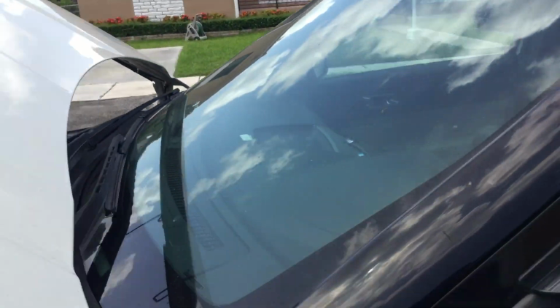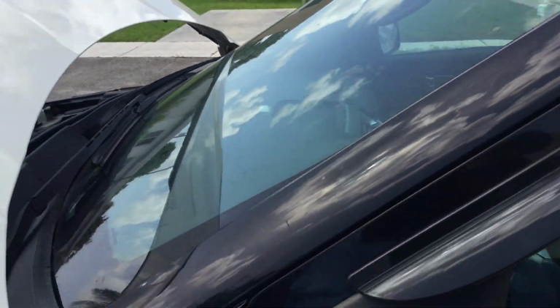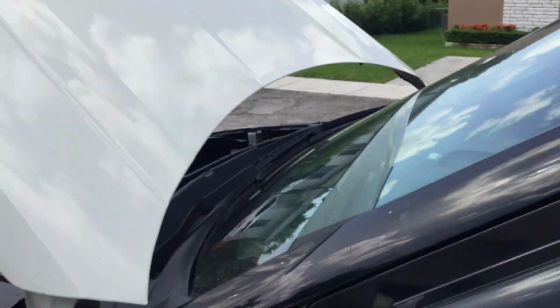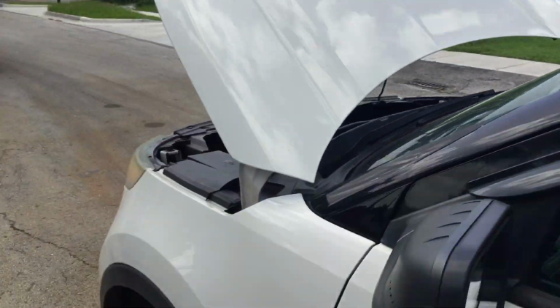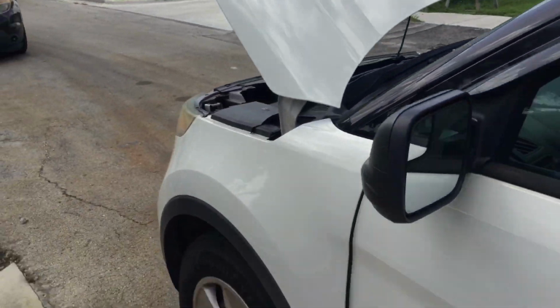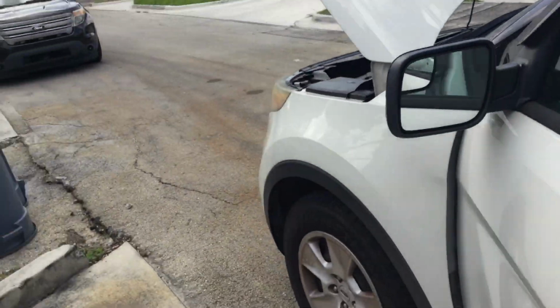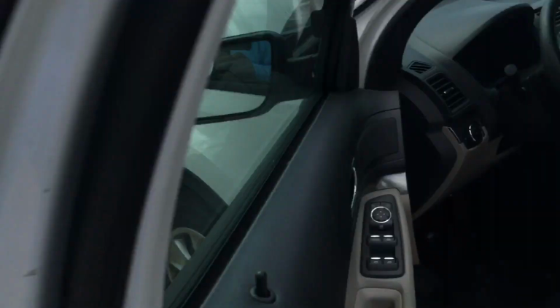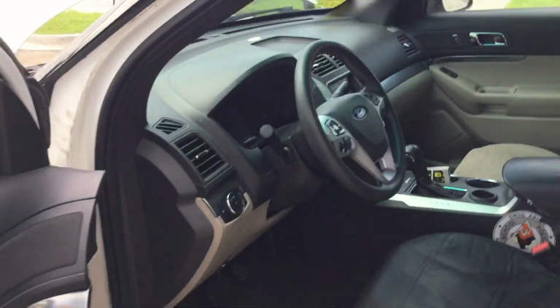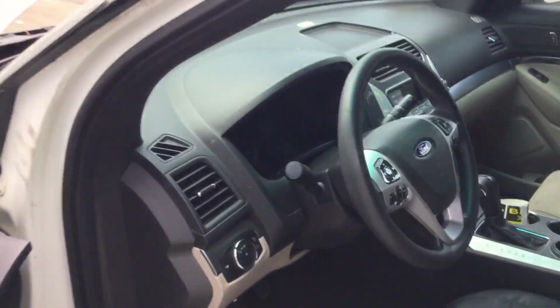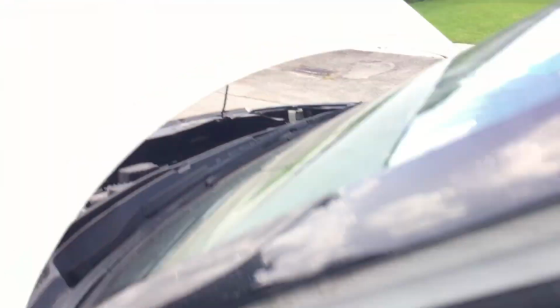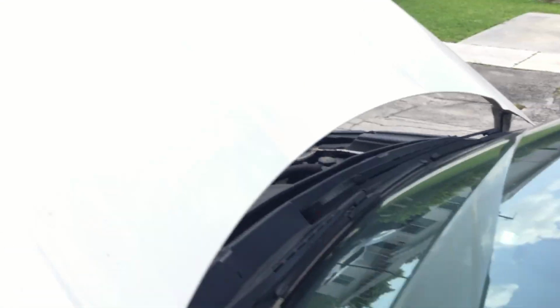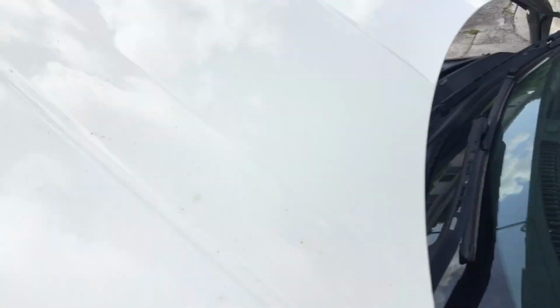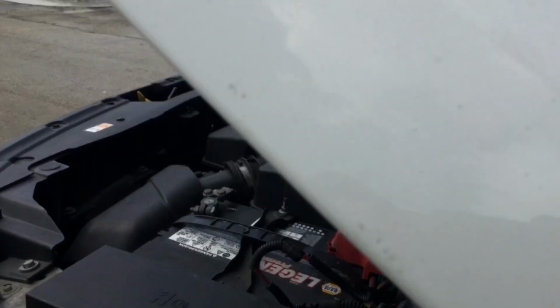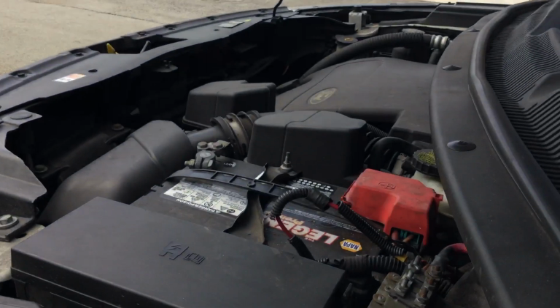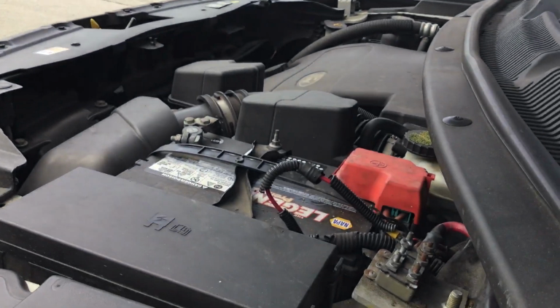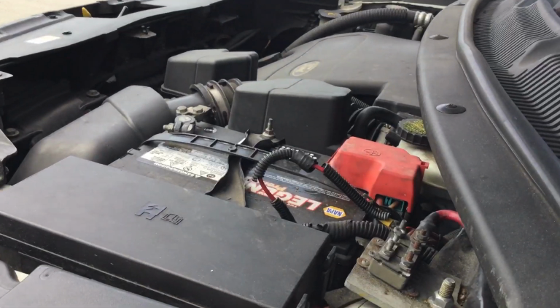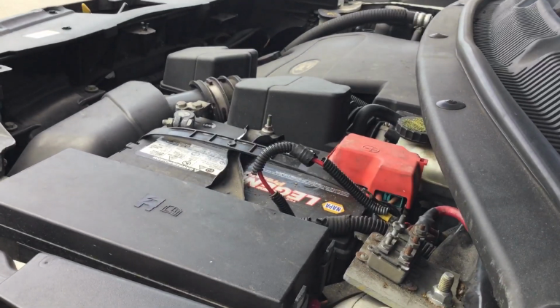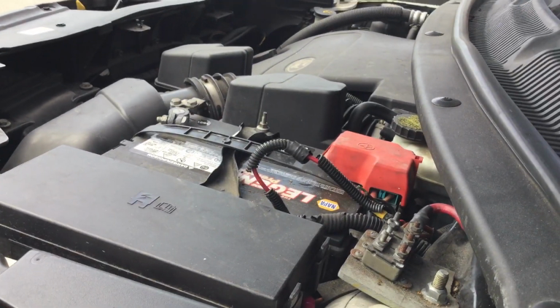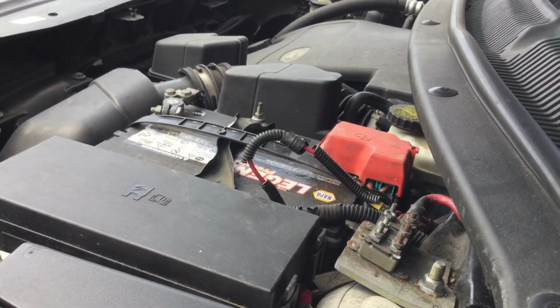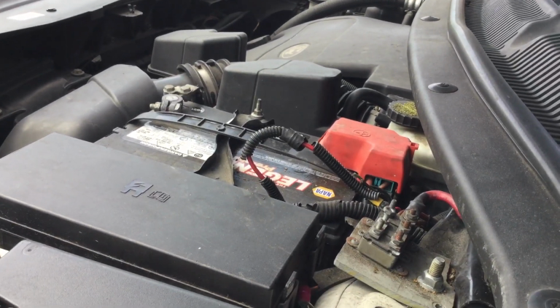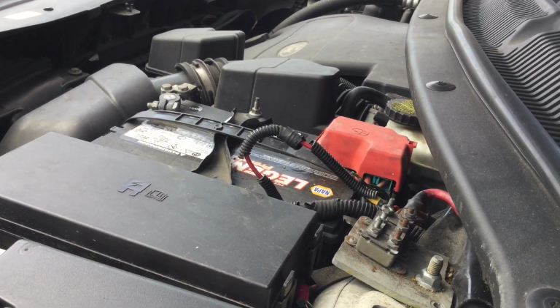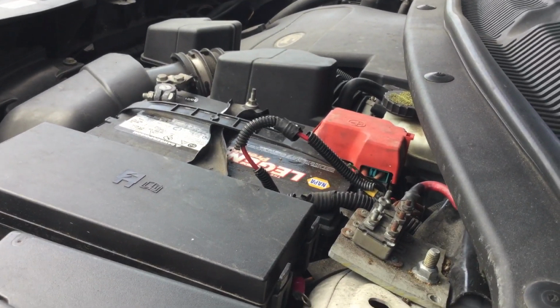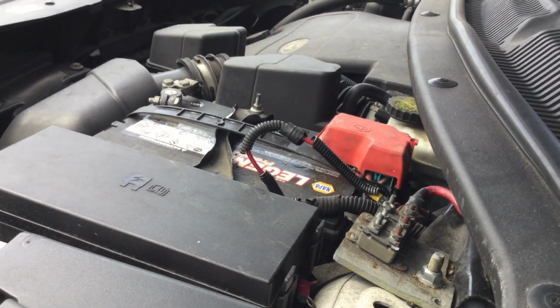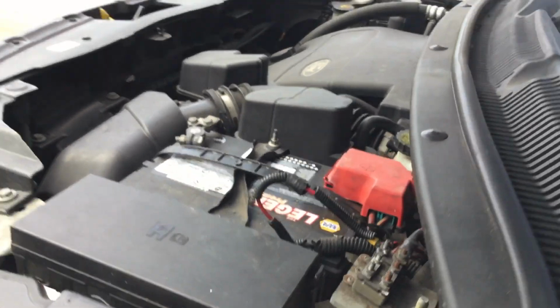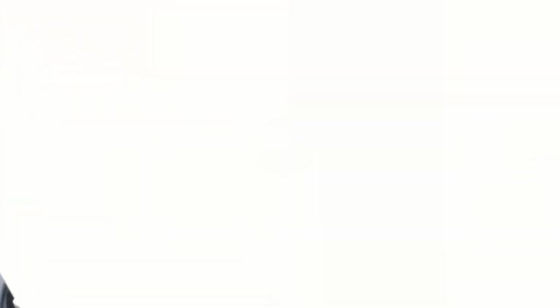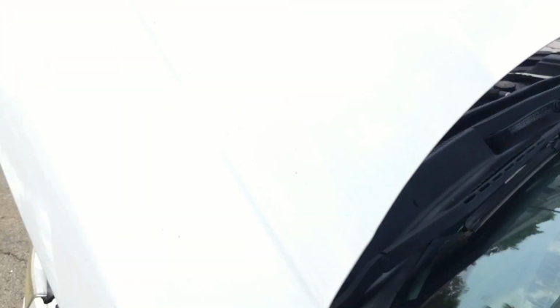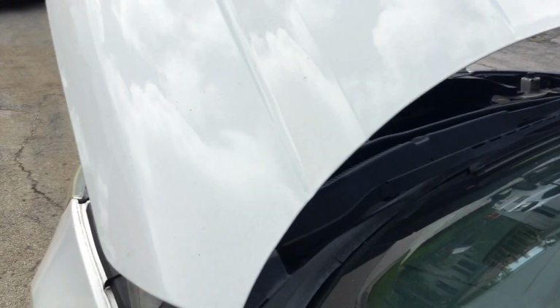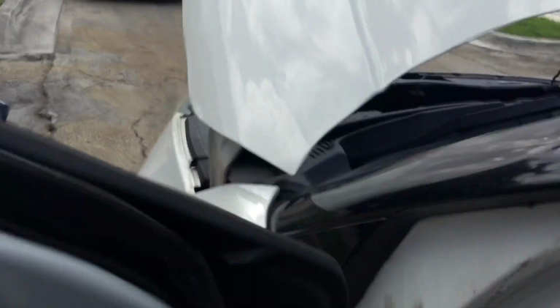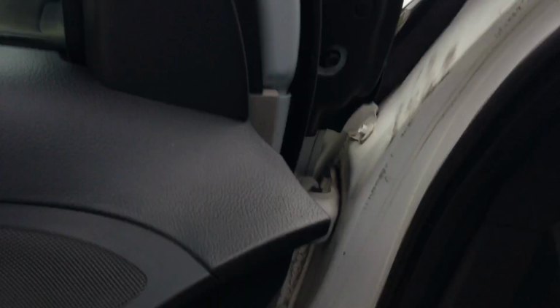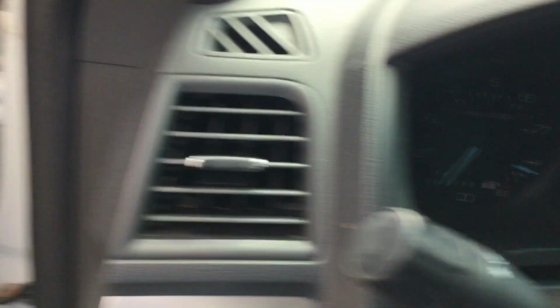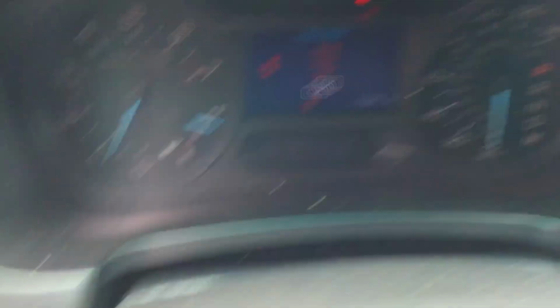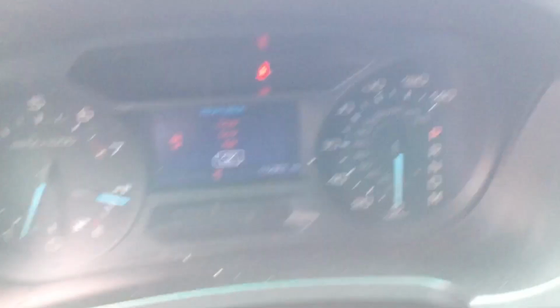I'm going to rev it up so you can hear the motor. Sounds good — it revs up nice and idles smooth.